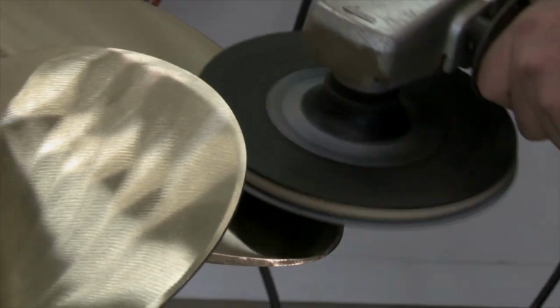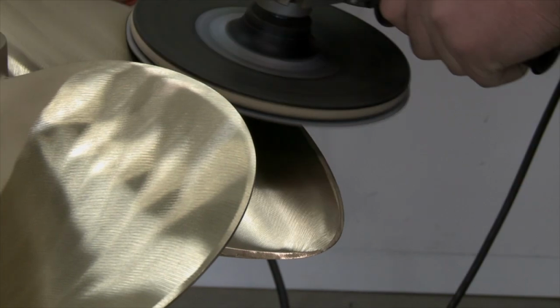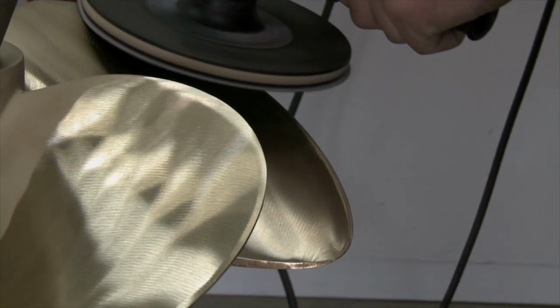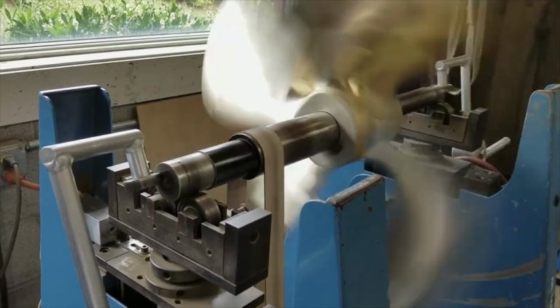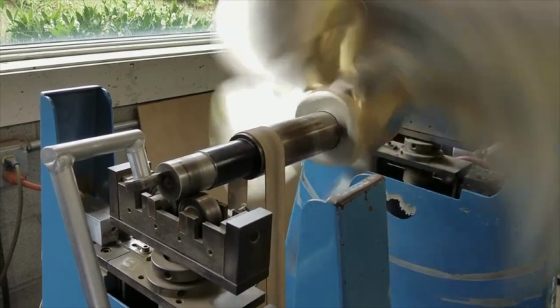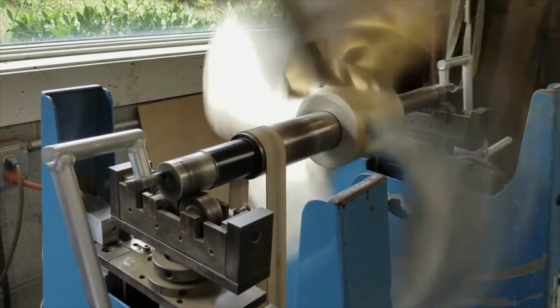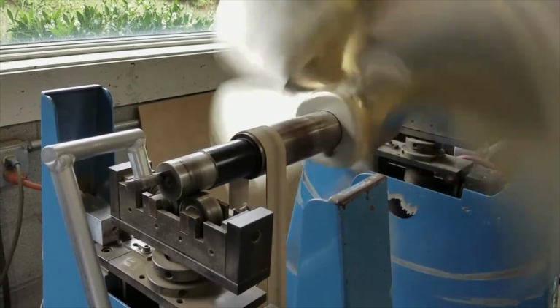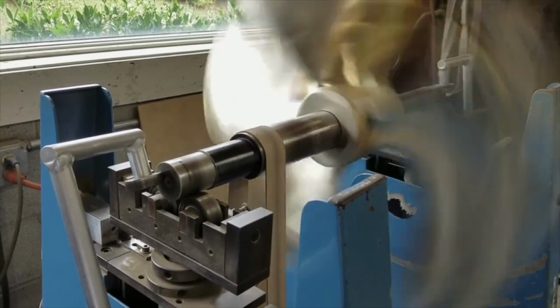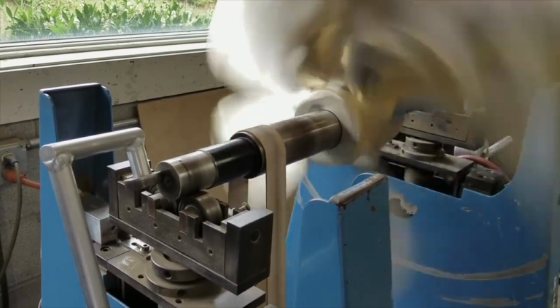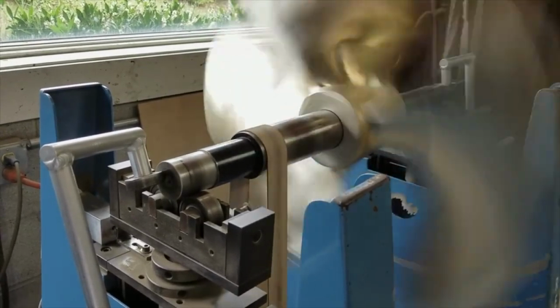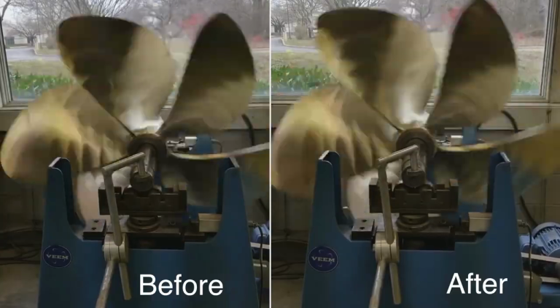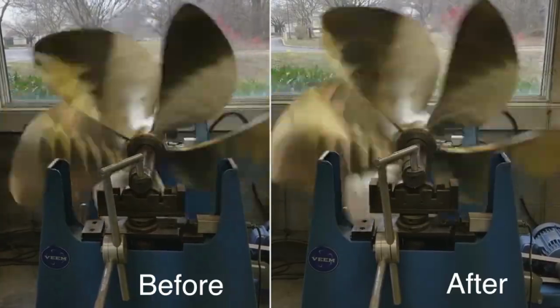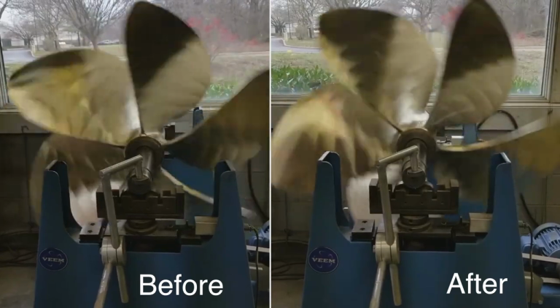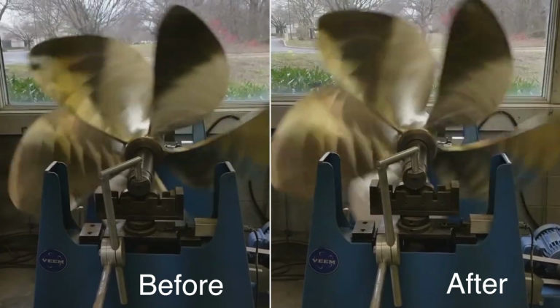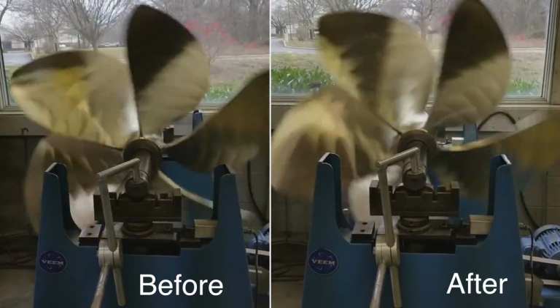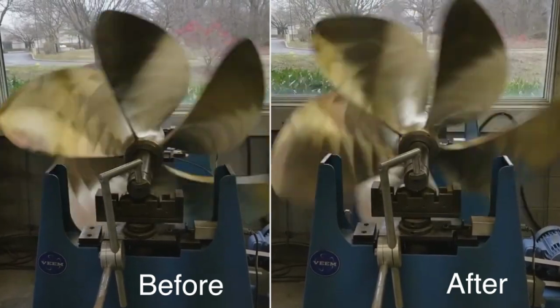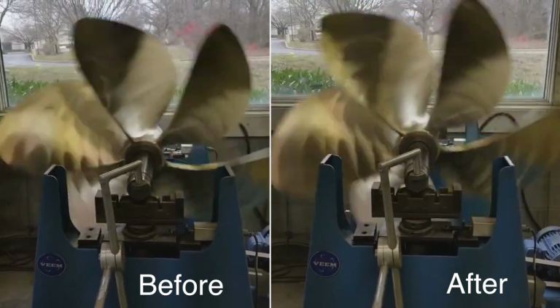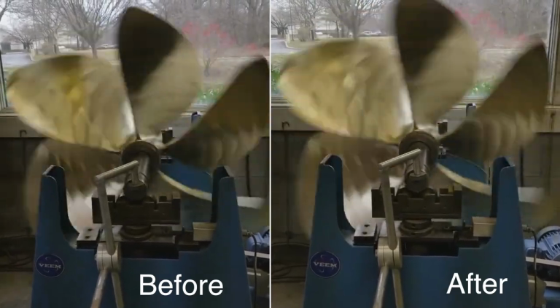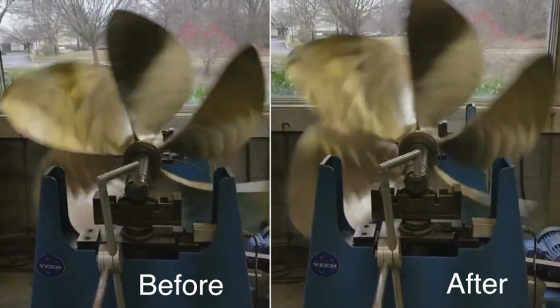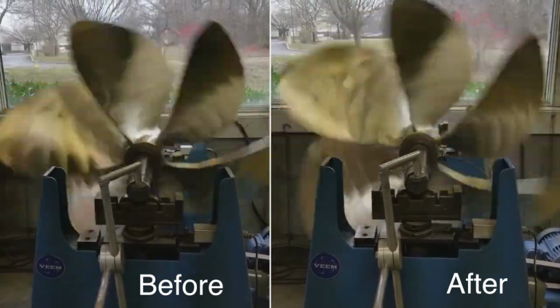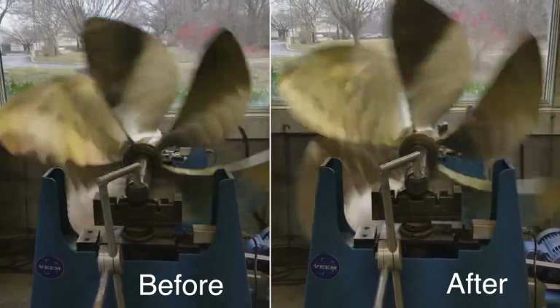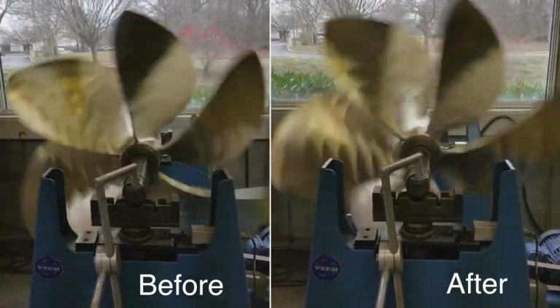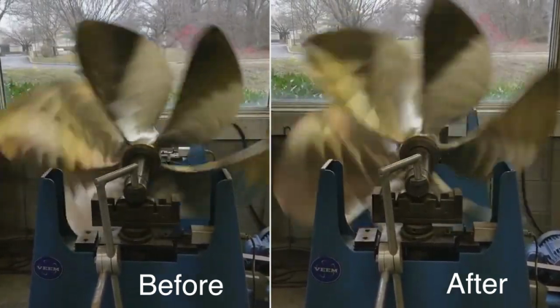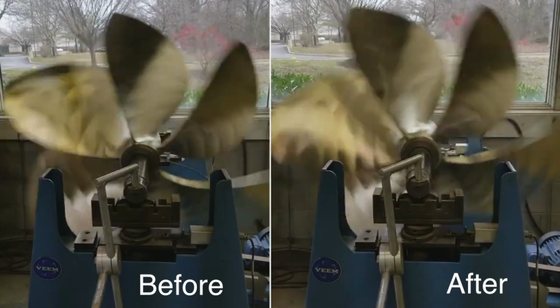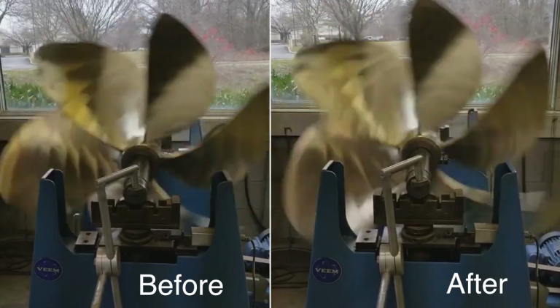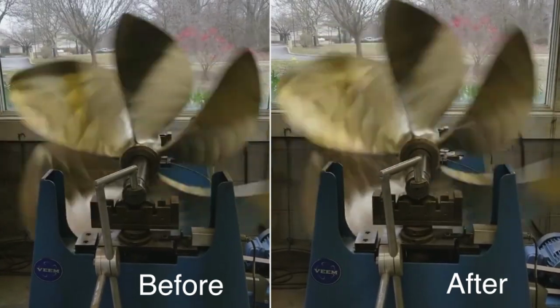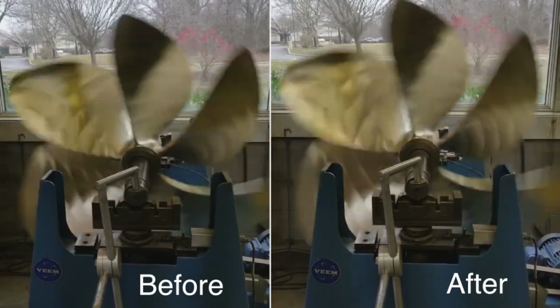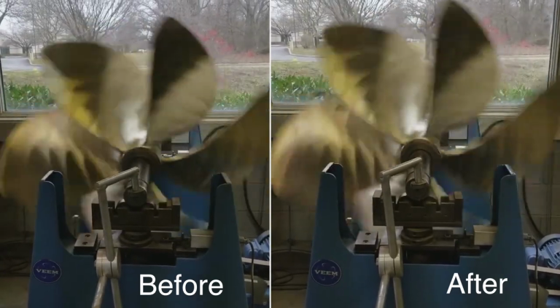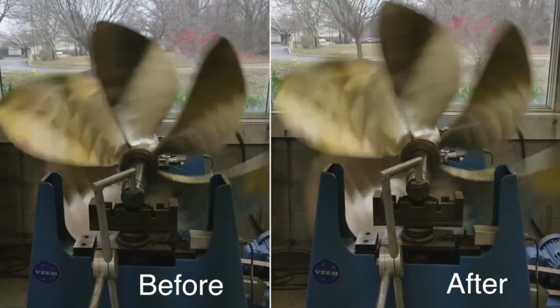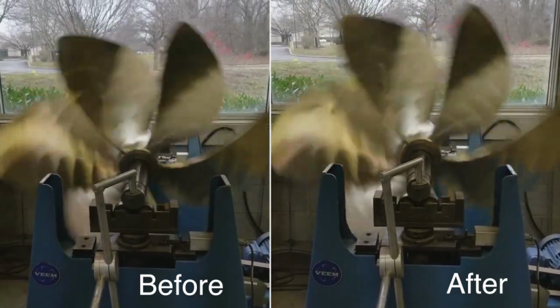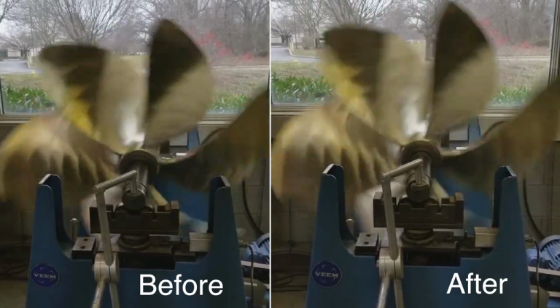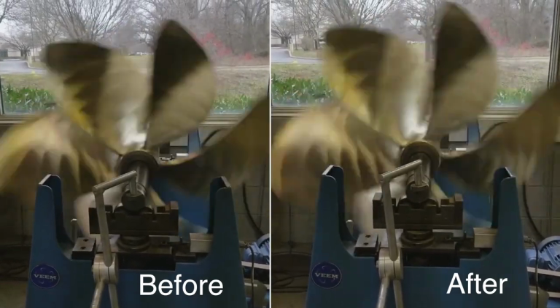You'll get fuel savings, increased boat speed, and reduced vibration. For instance, look at these propellers — the one on the left is the initial rotation, and the one on the right is the final rotation. Notice on the right, the vibration and rocking on the stand is non-existent.